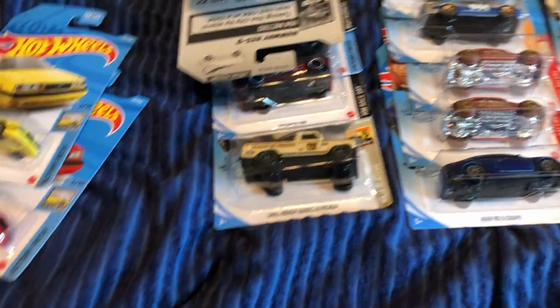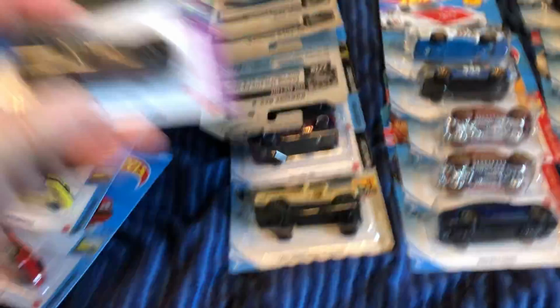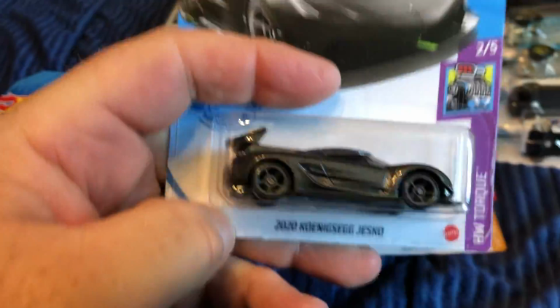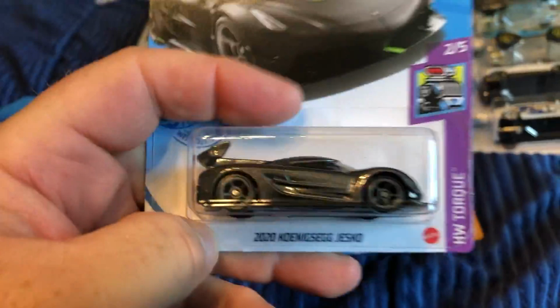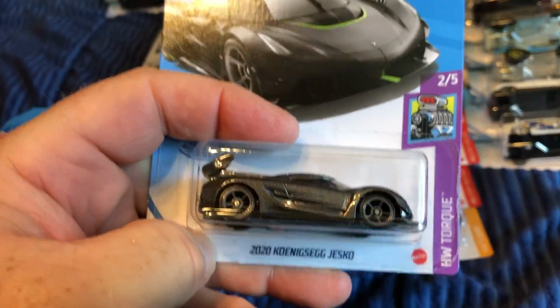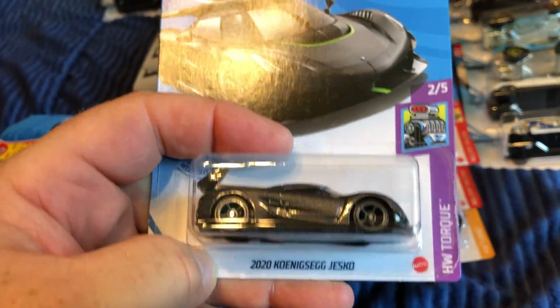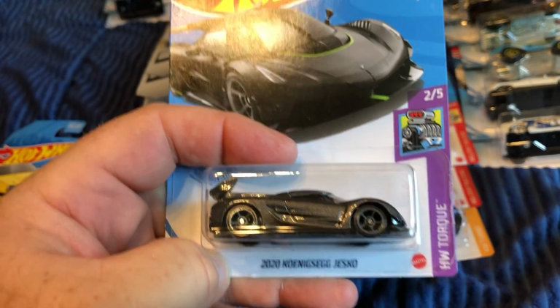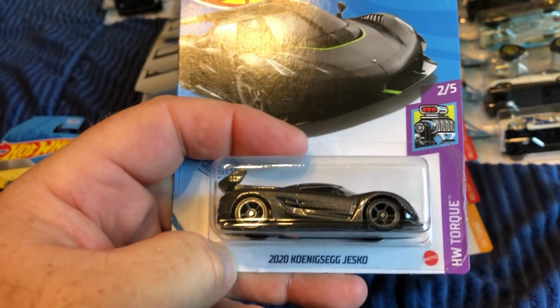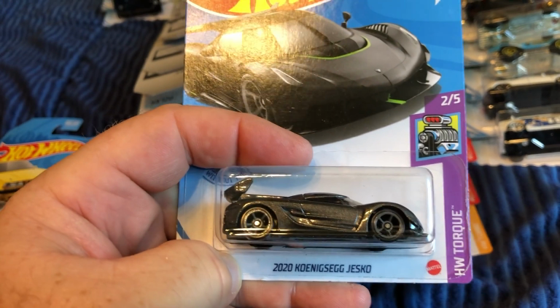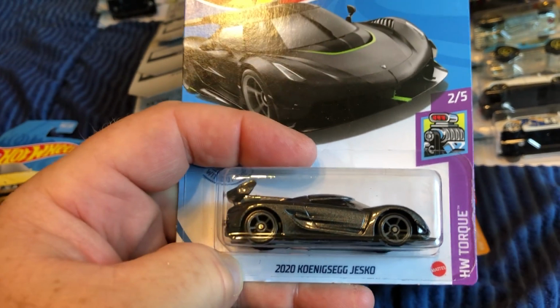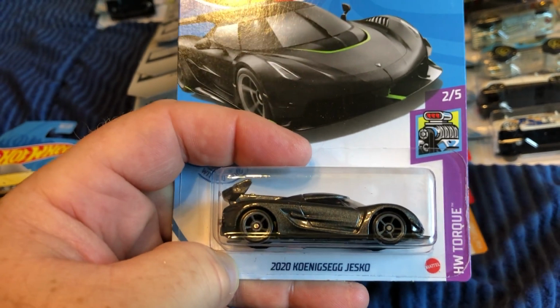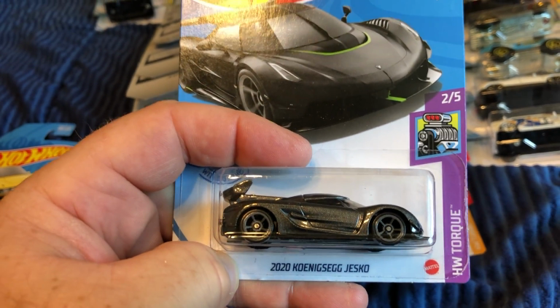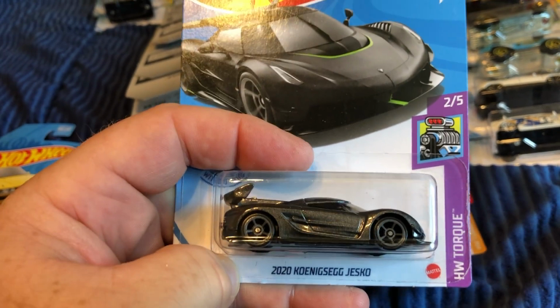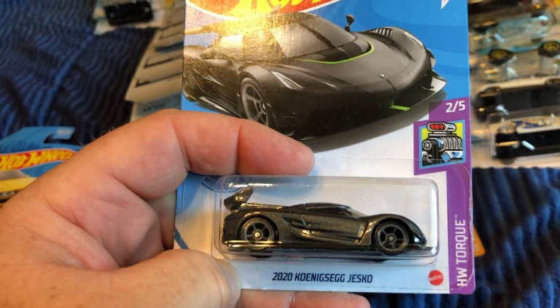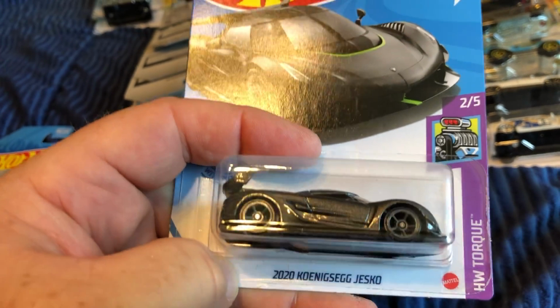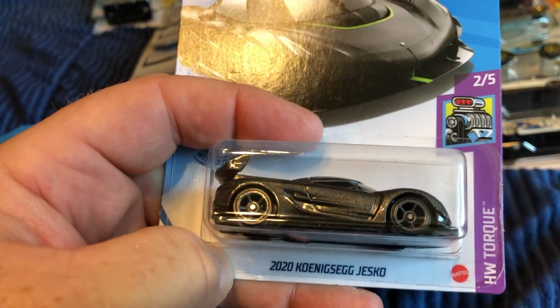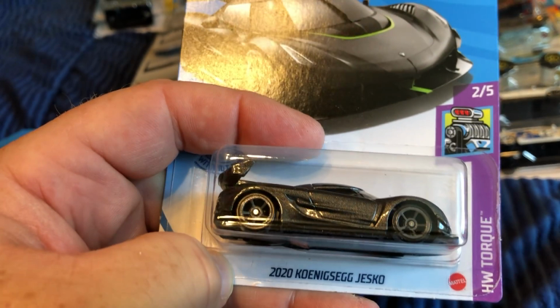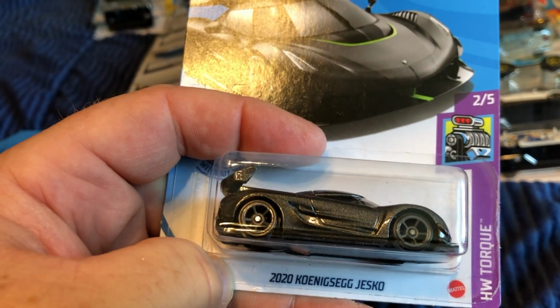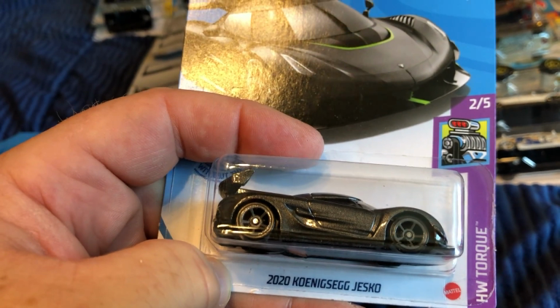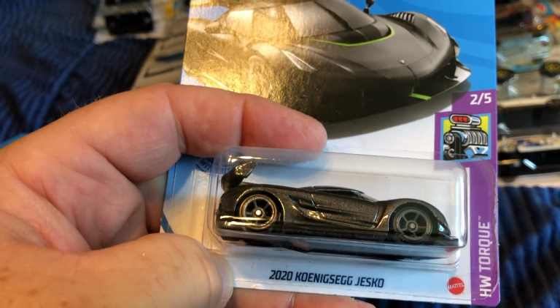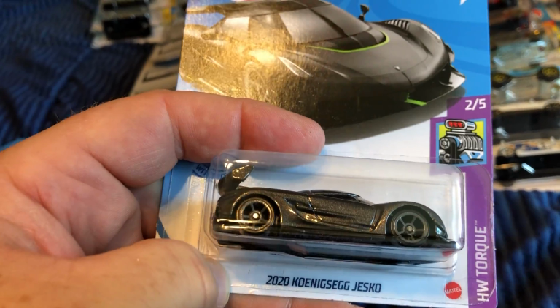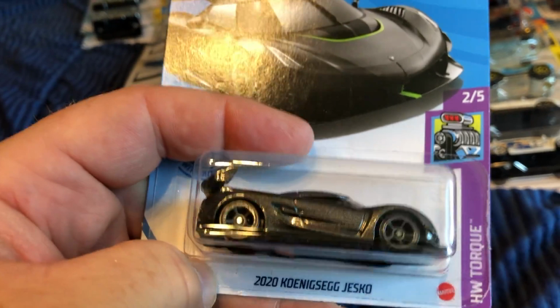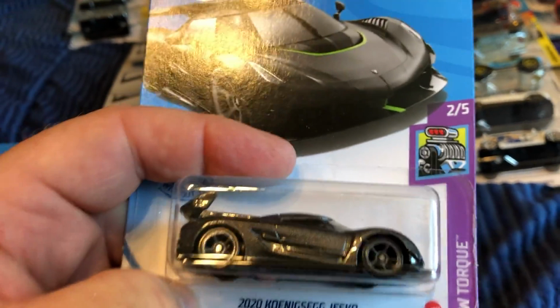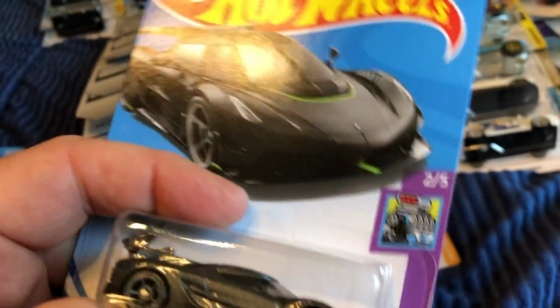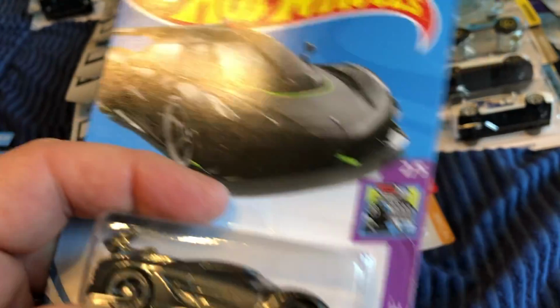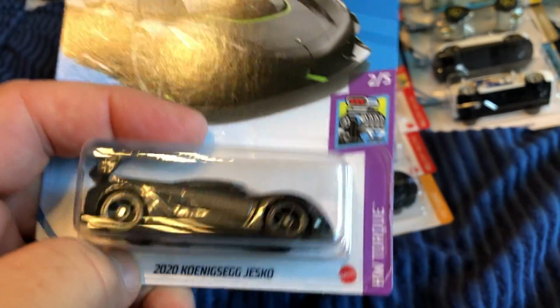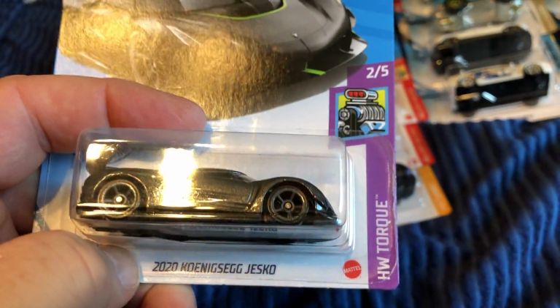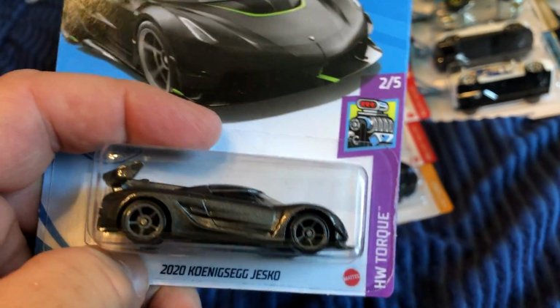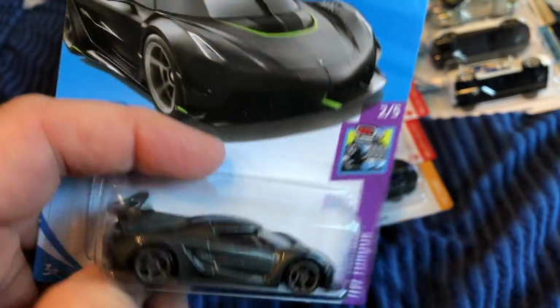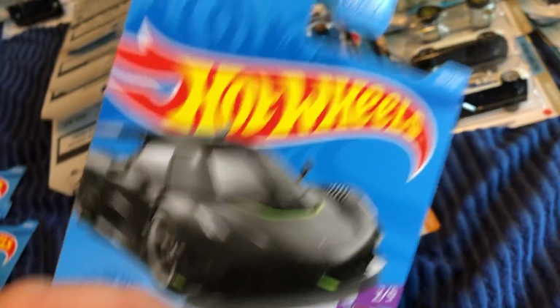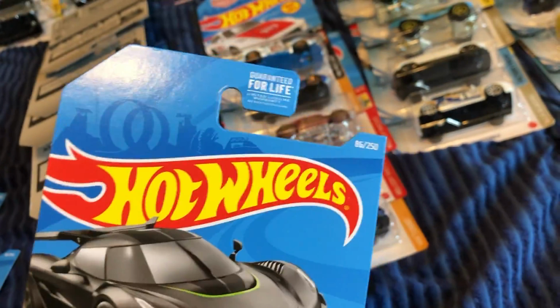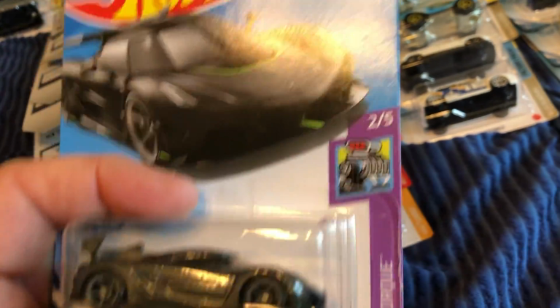And I think this is a European car — someone let me know — the 2020 Koenigsegg Jesko. I'm not sure how to pronounce that, sorry.